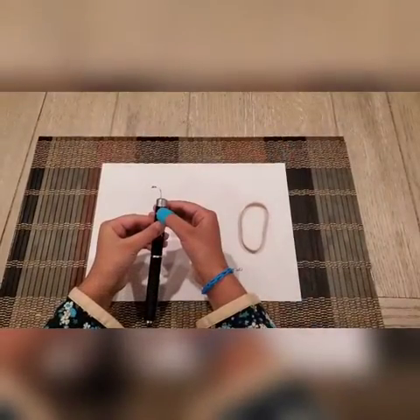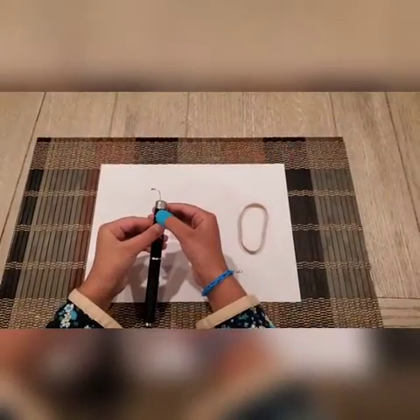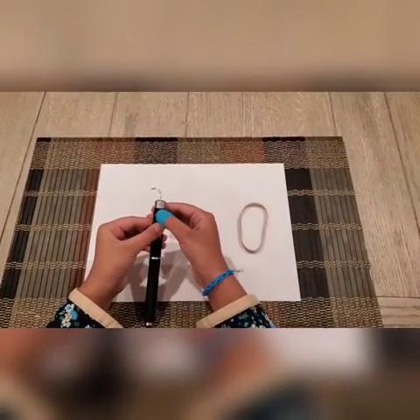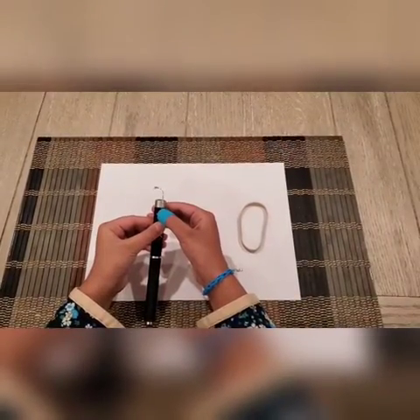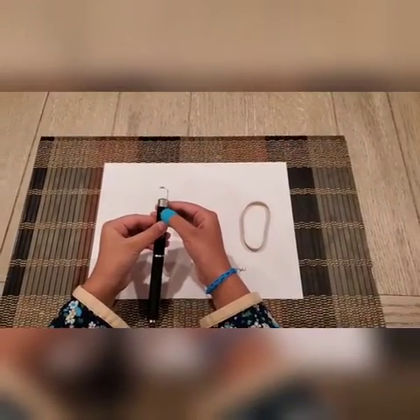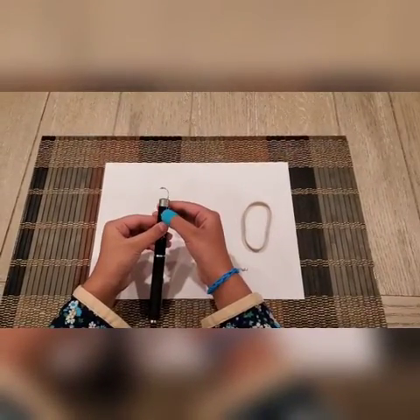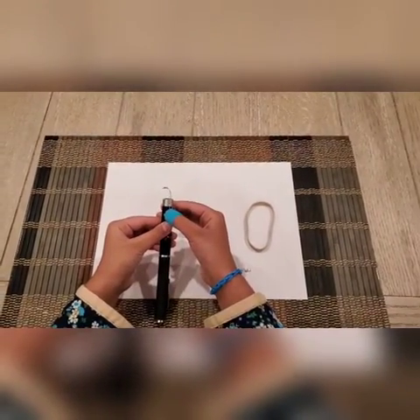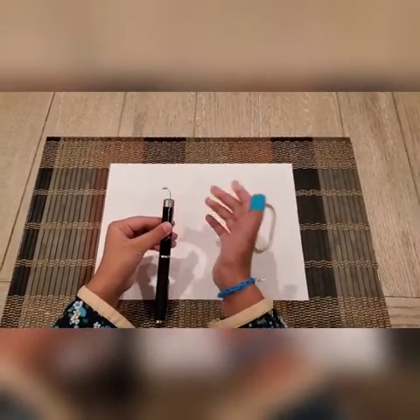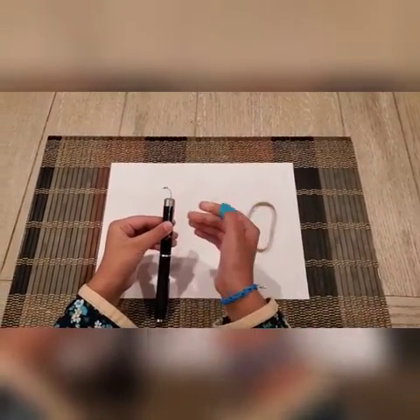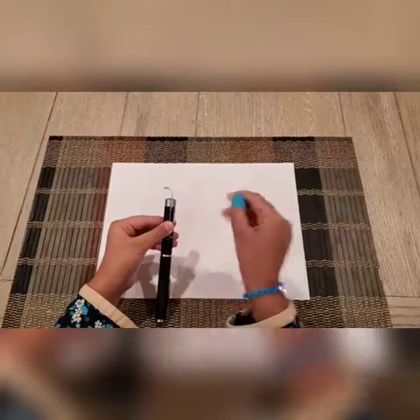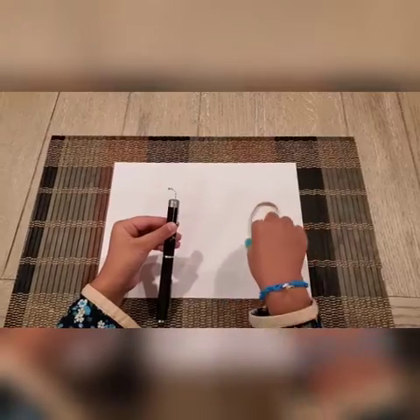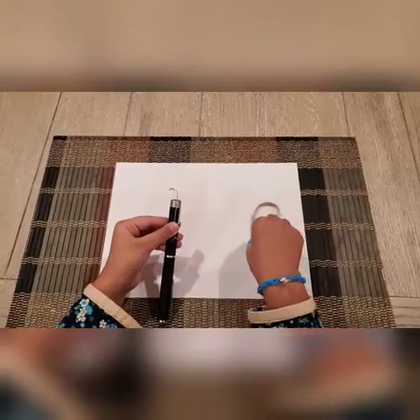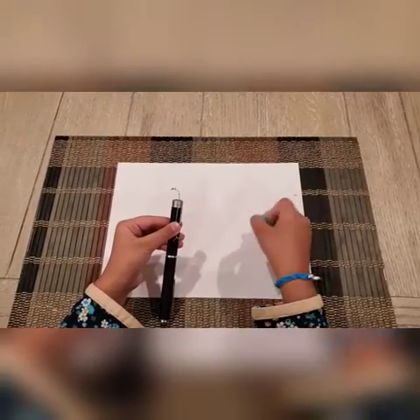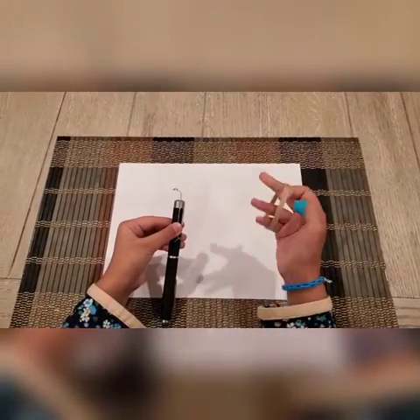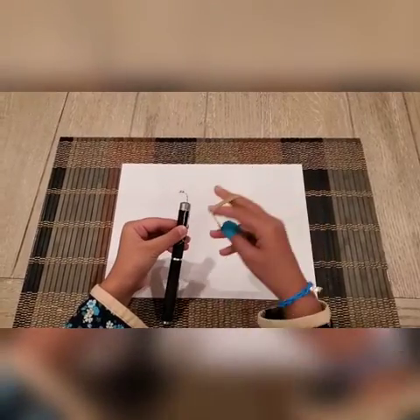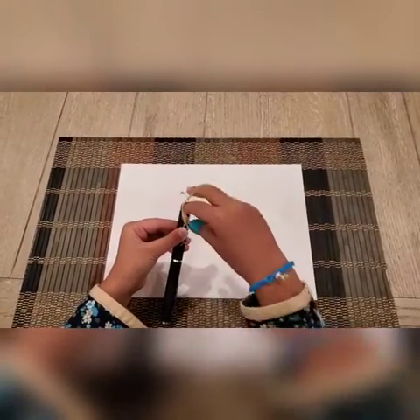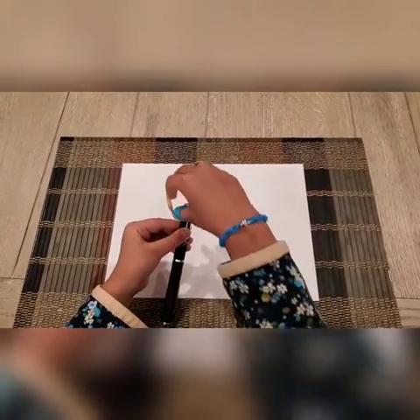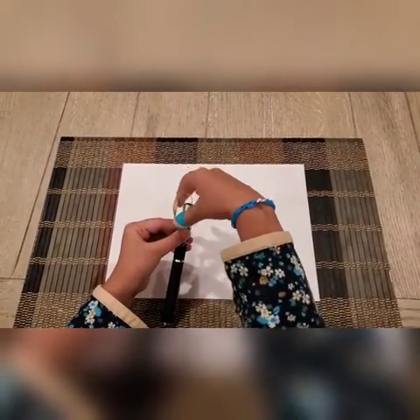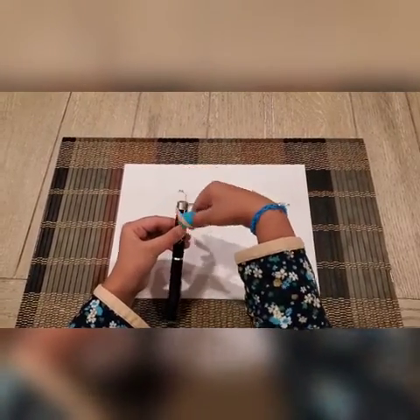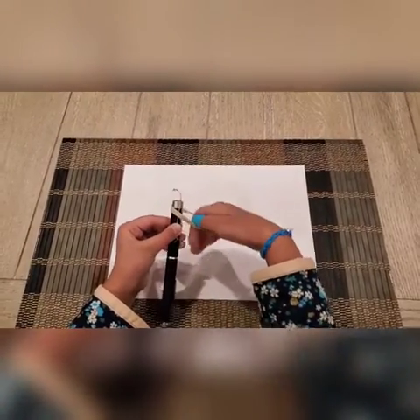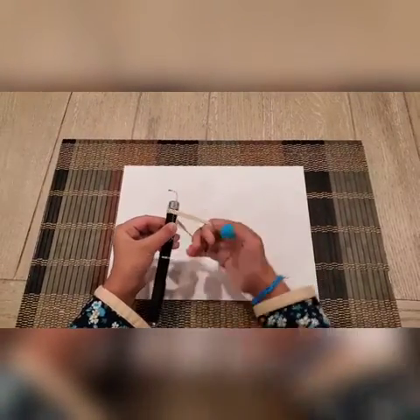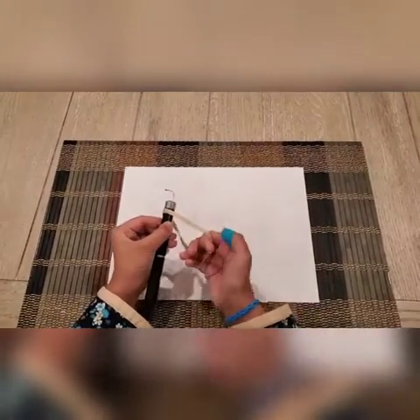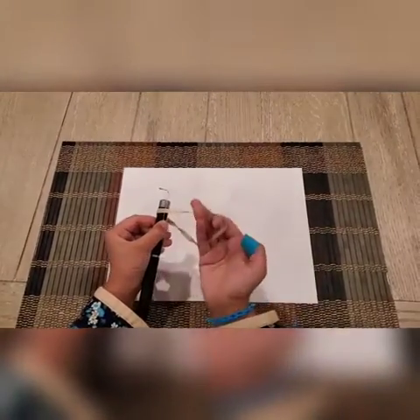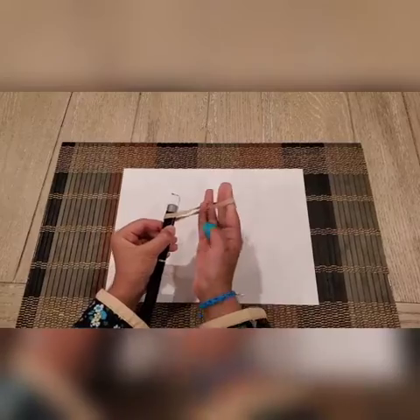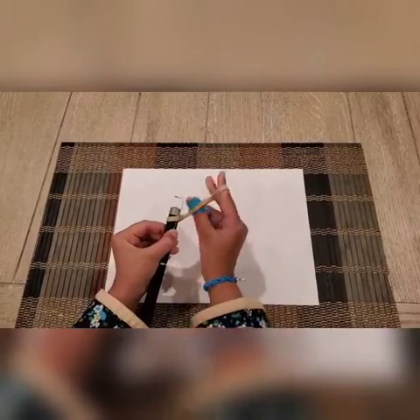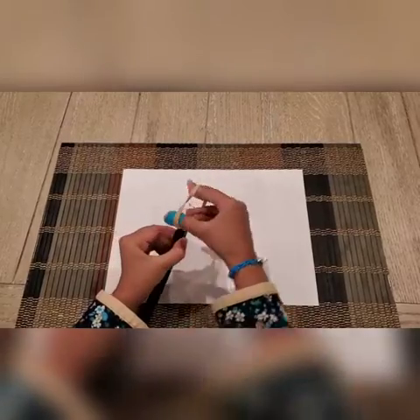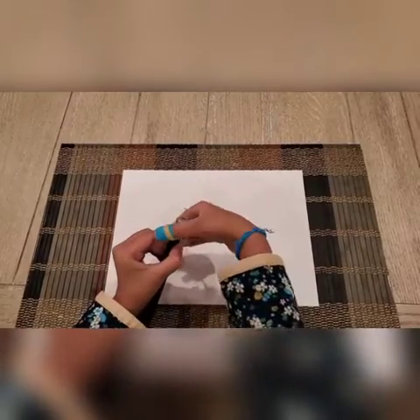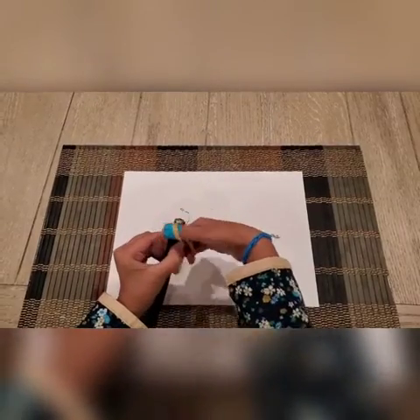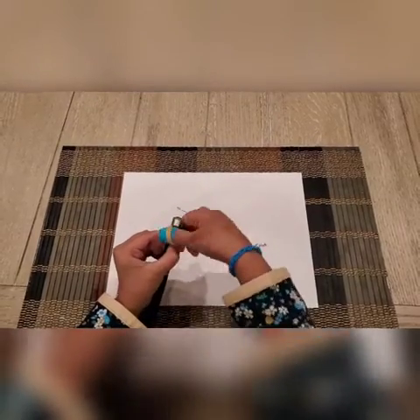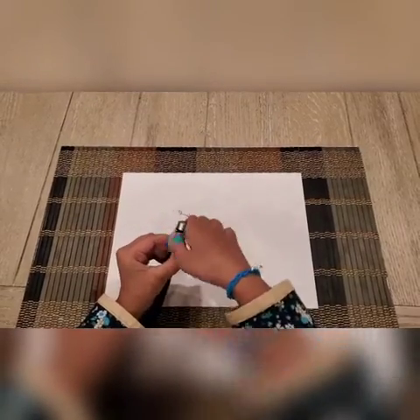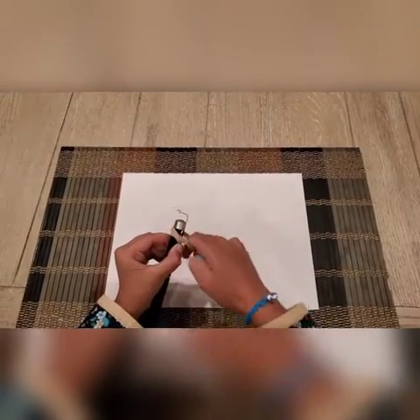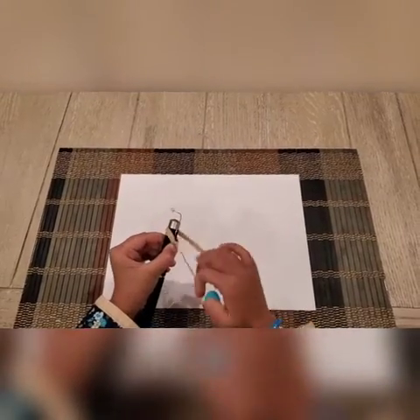Now take your twisted paperclip and get your rubber band, and just twist it around until it's very tight.